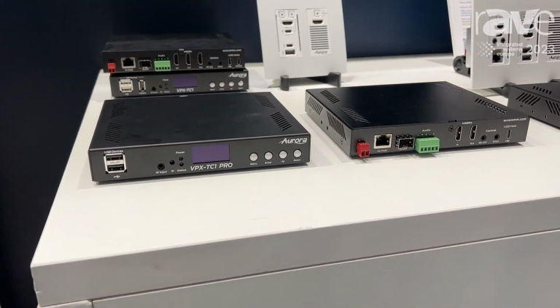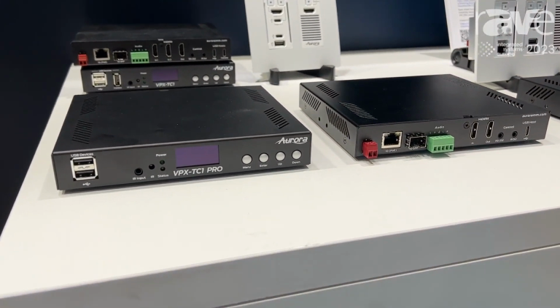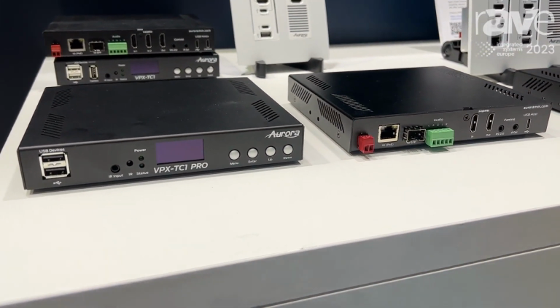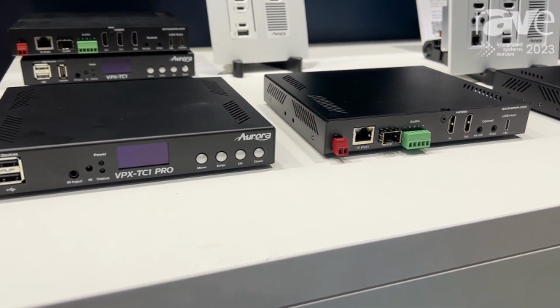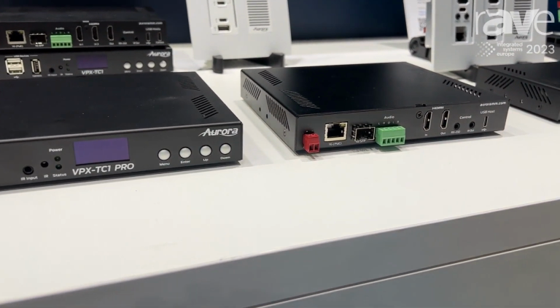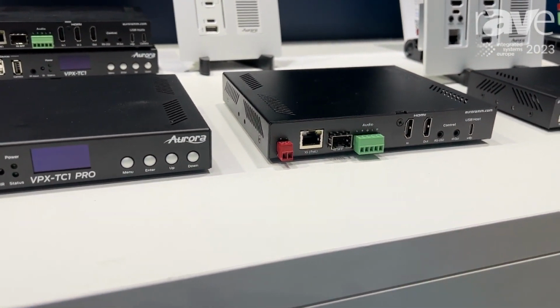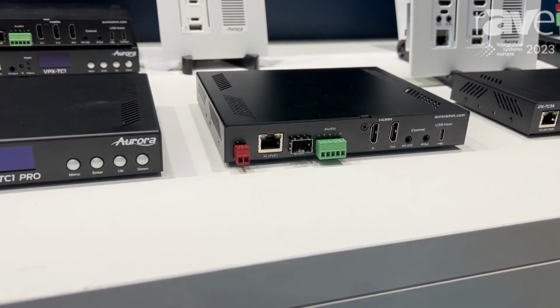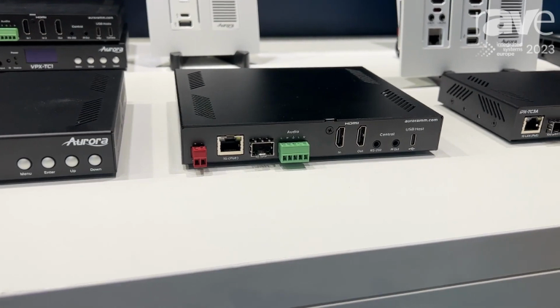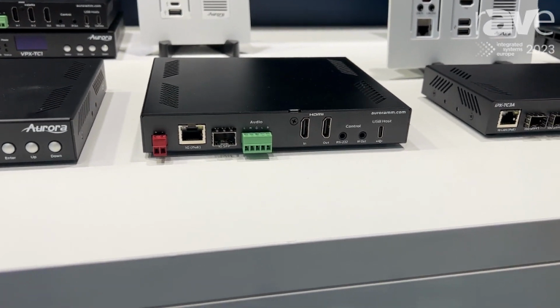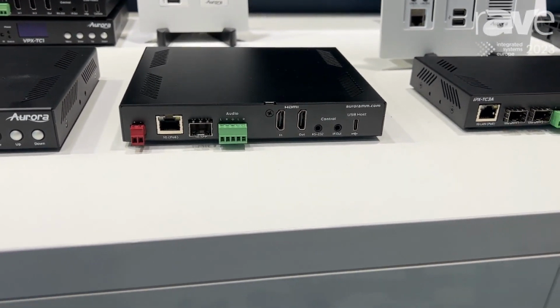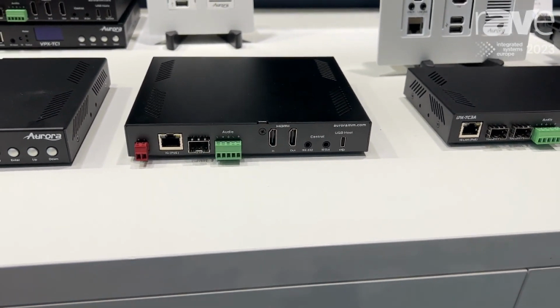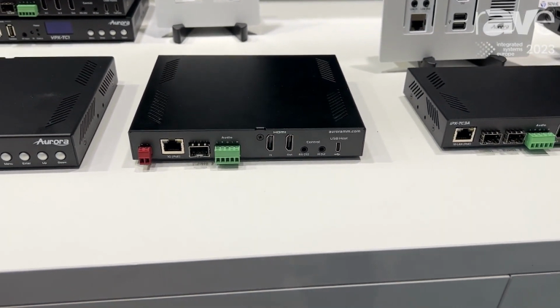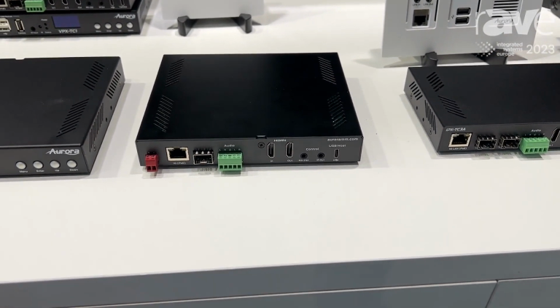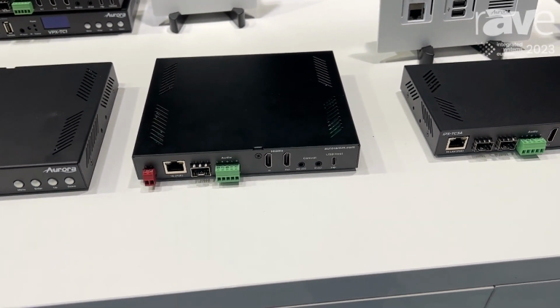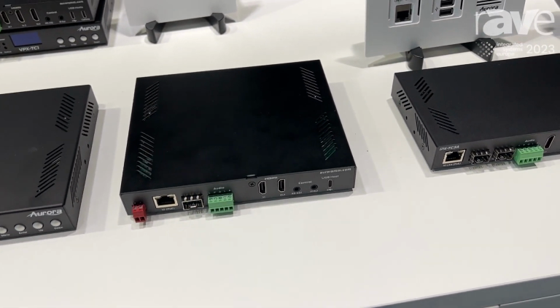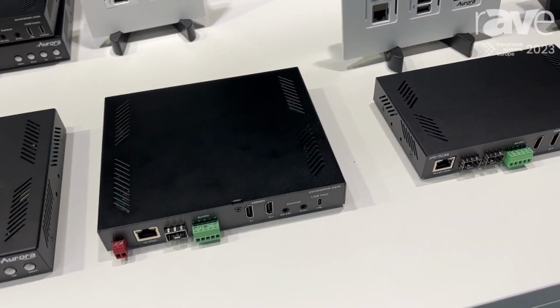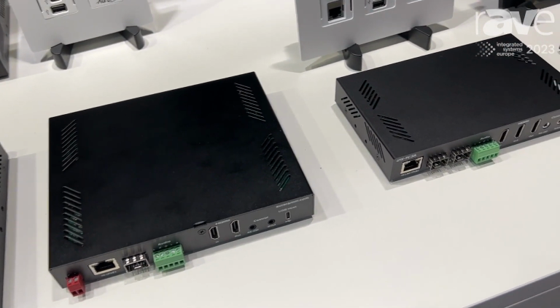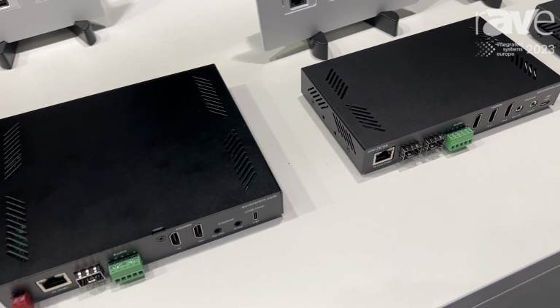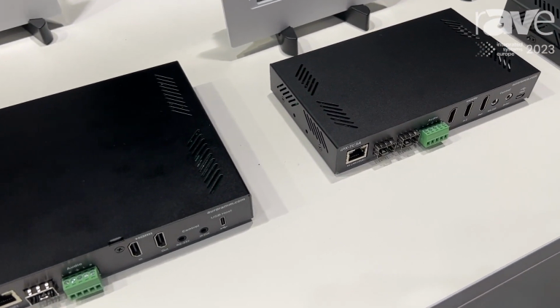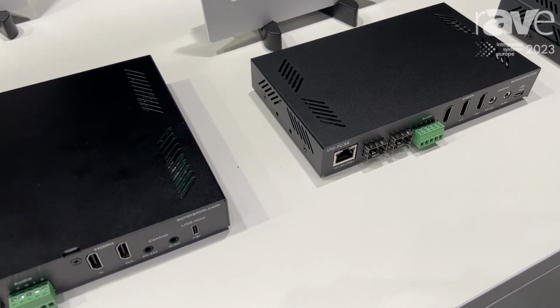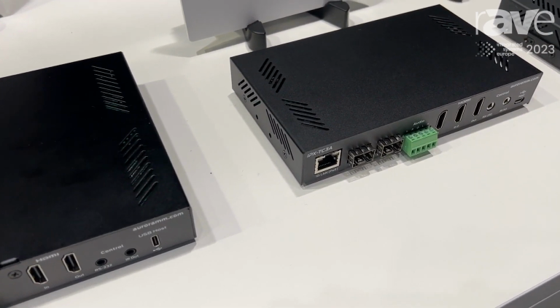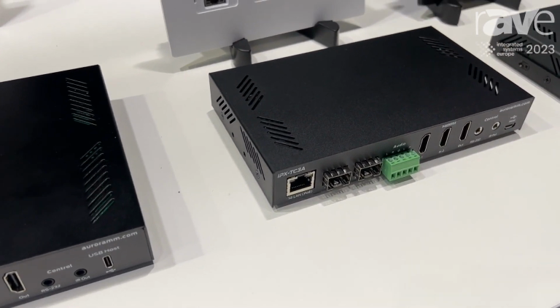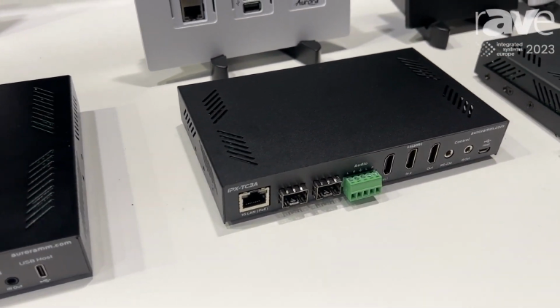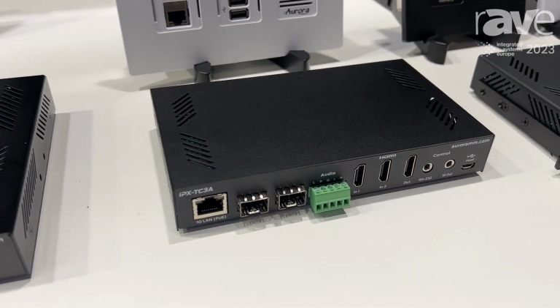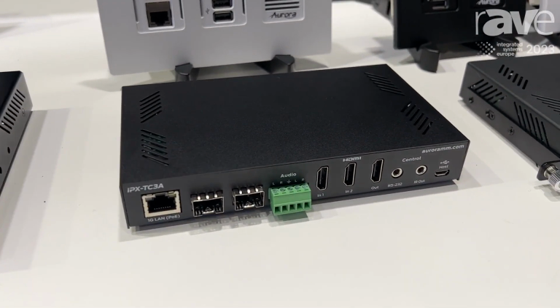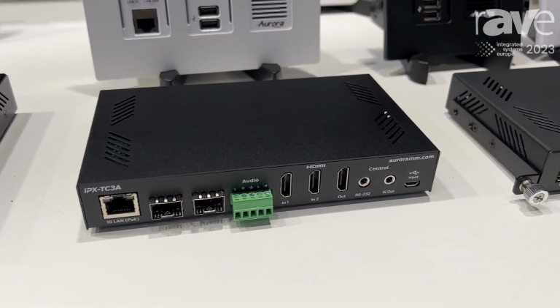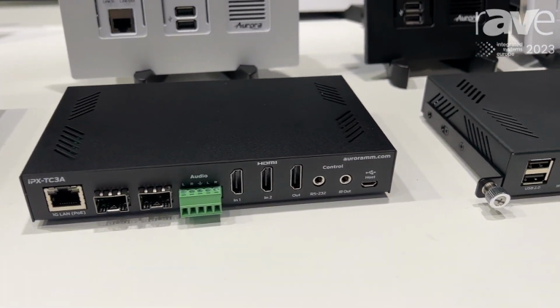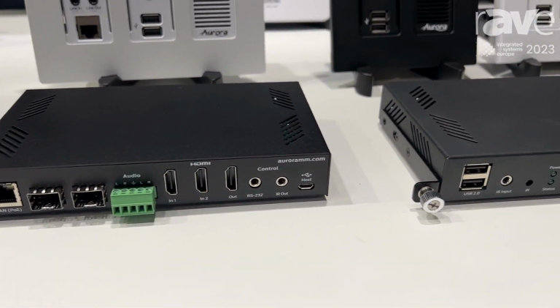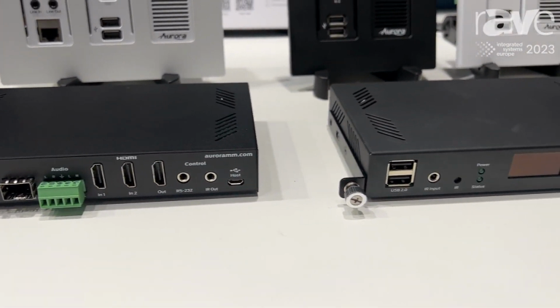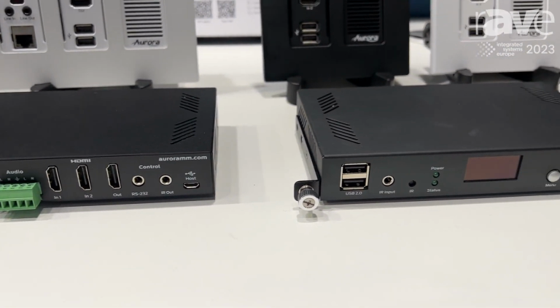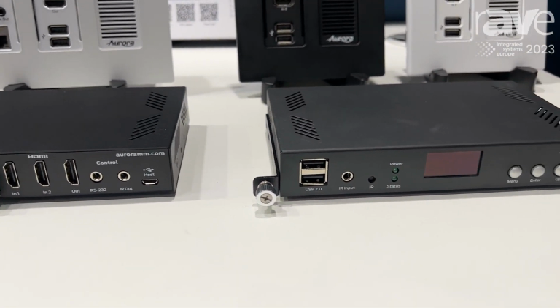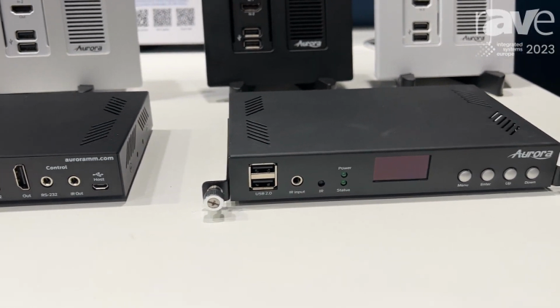With these products we can have a box be either an encoder or a decoder, and these are communicating using Category 6 cable or fiber optic cable. We have both our 1 gig as well as a 10 gig option.